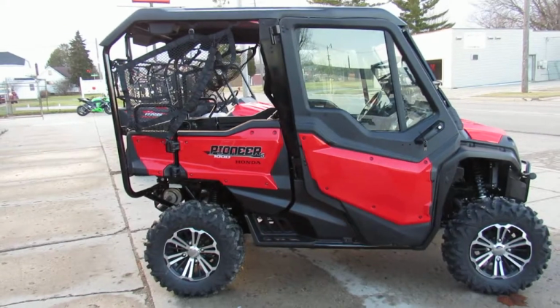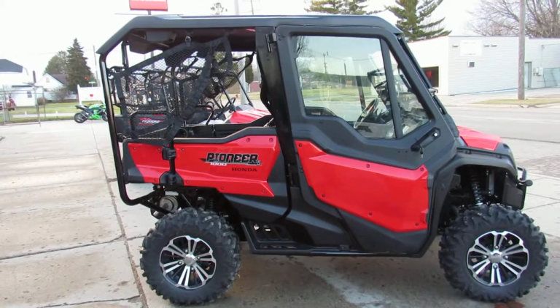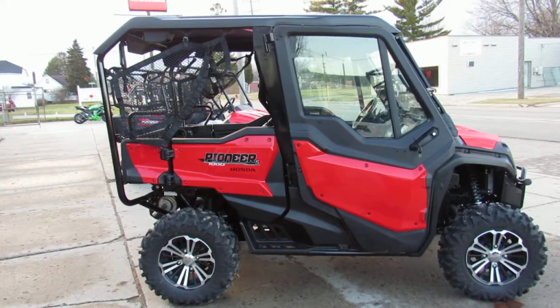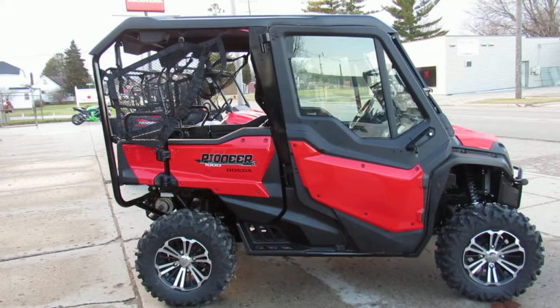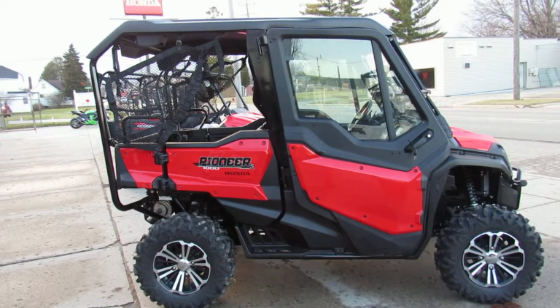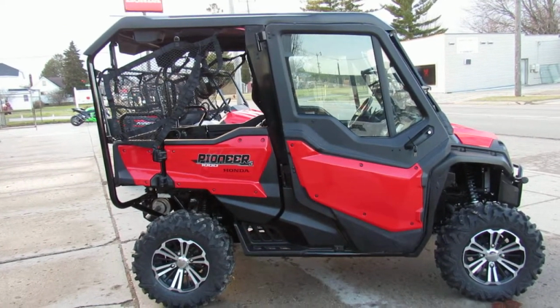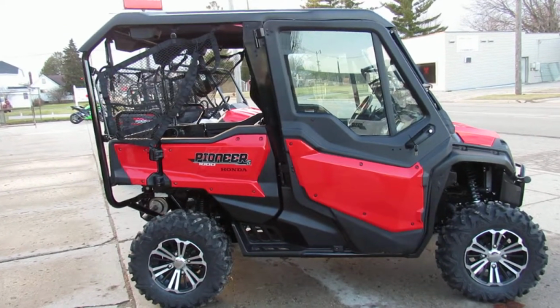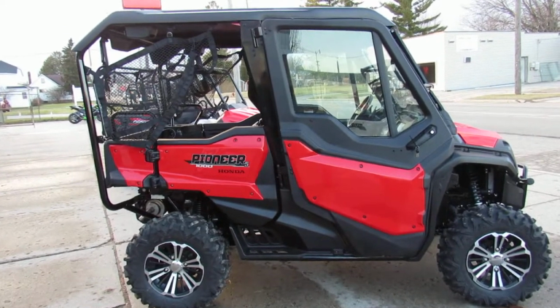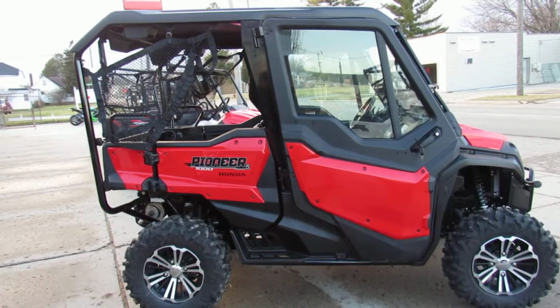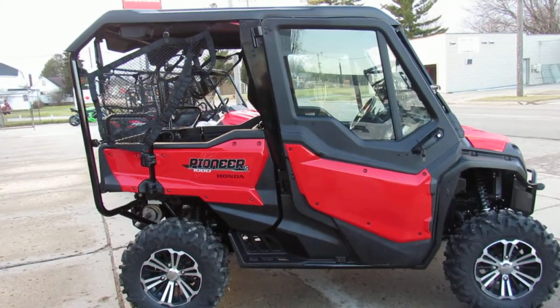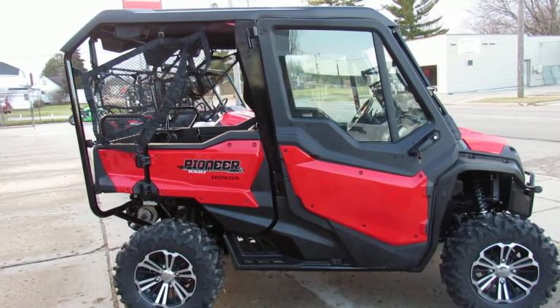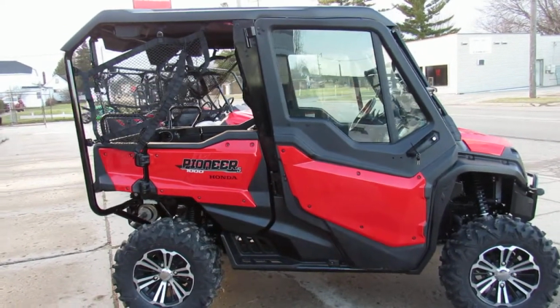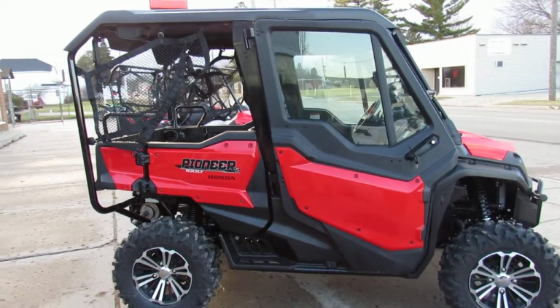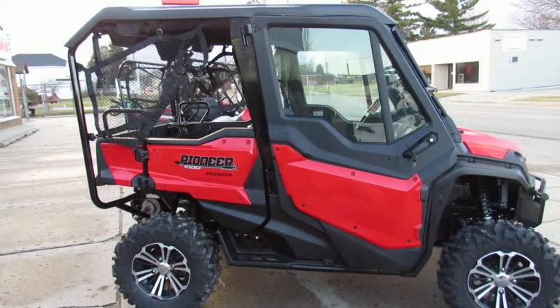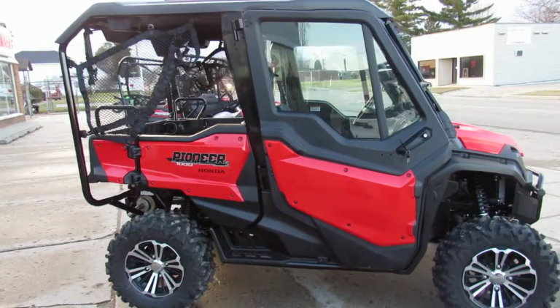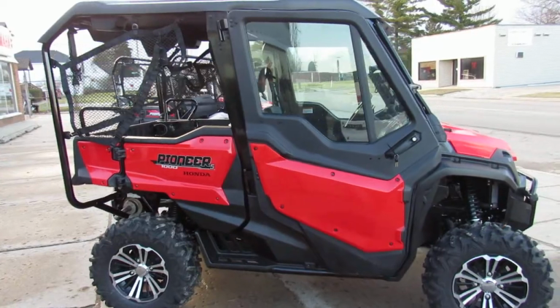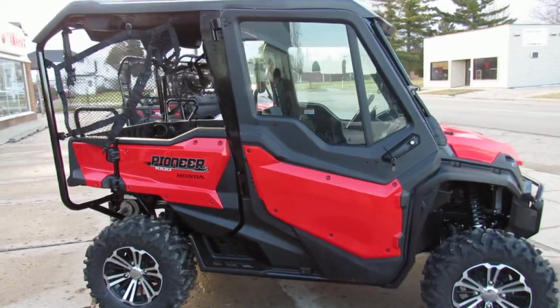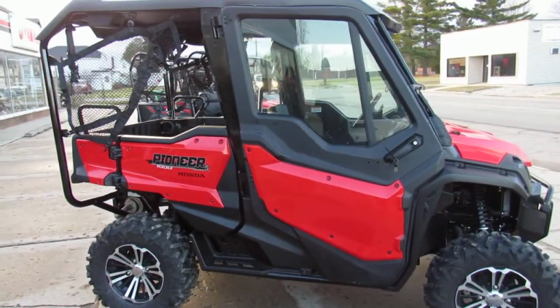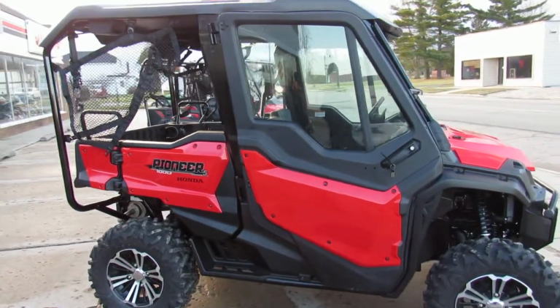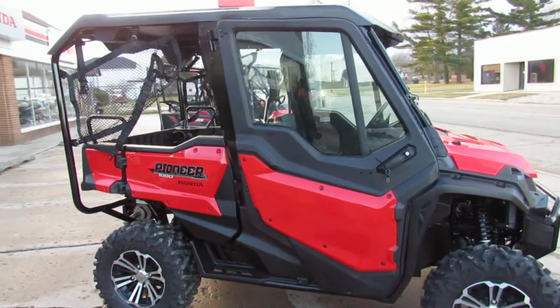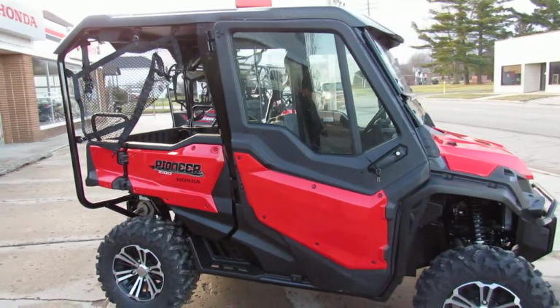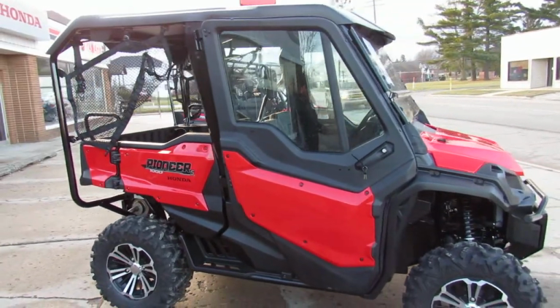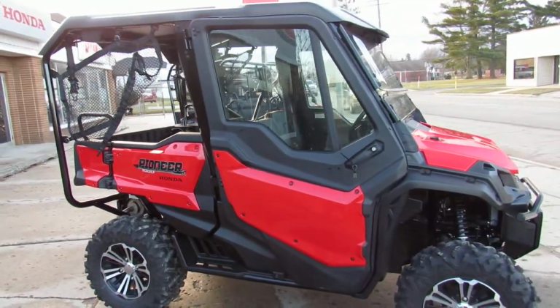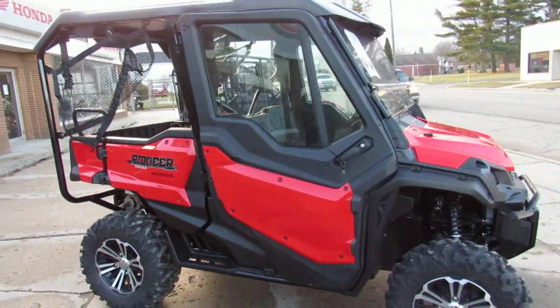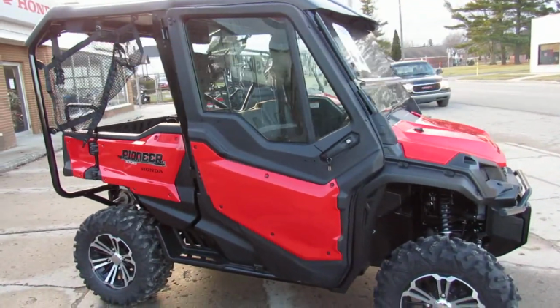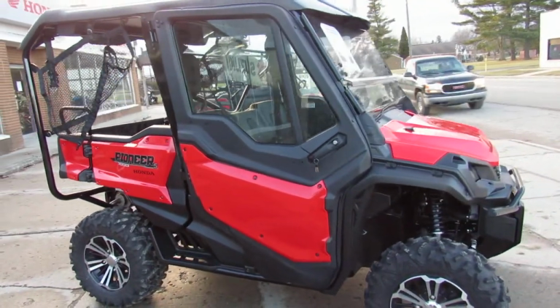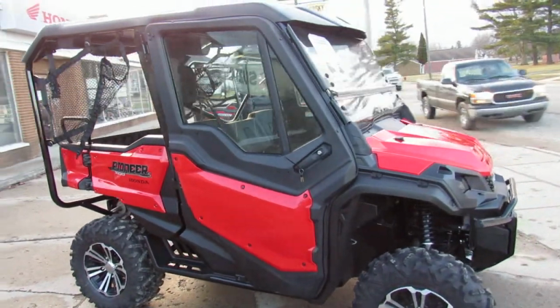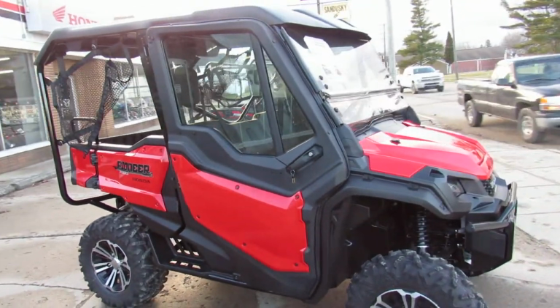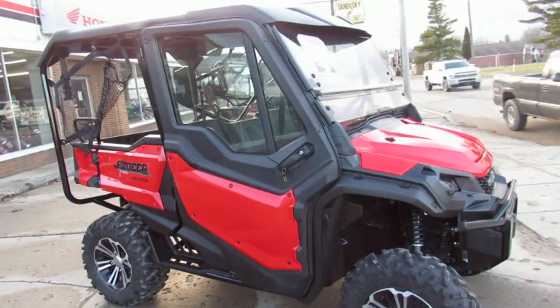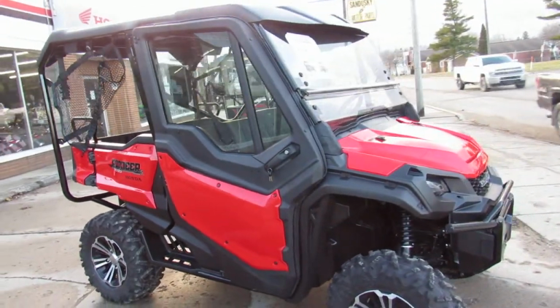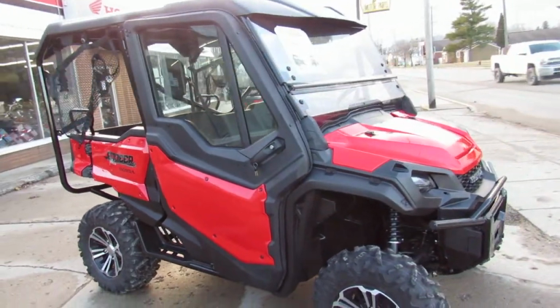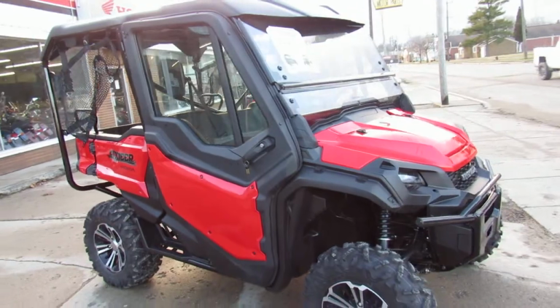Hey guys, this is Approval Power Sports. We got a real nice side-by-side for you to look at today. It's a 2018 Honda Pioneer 1000 5-seater for sale.